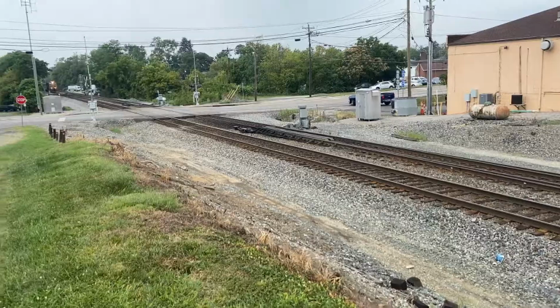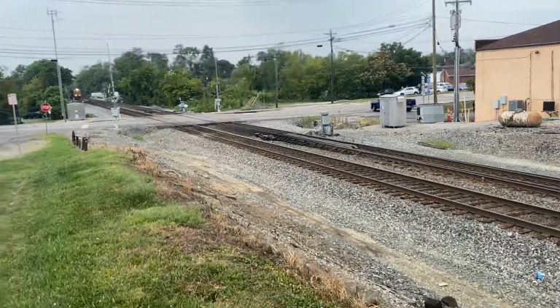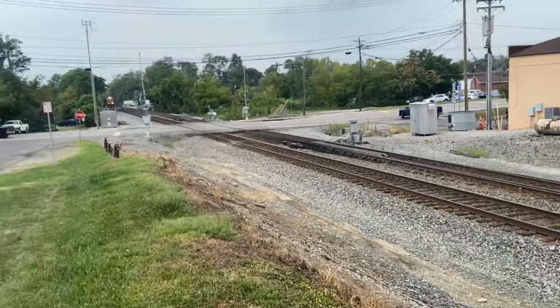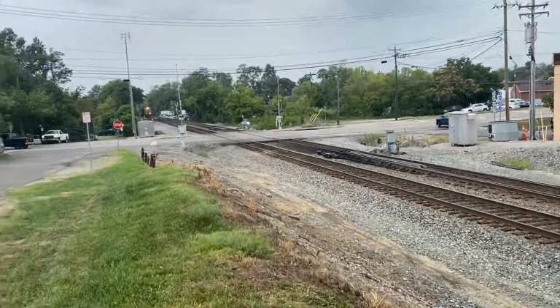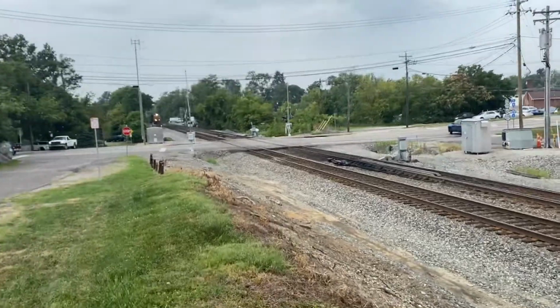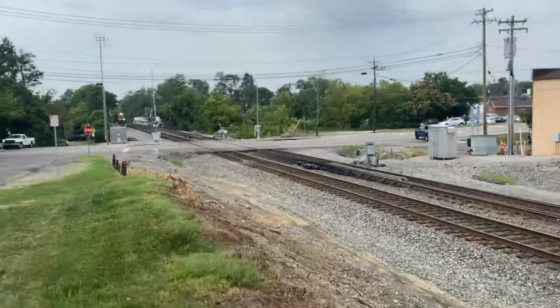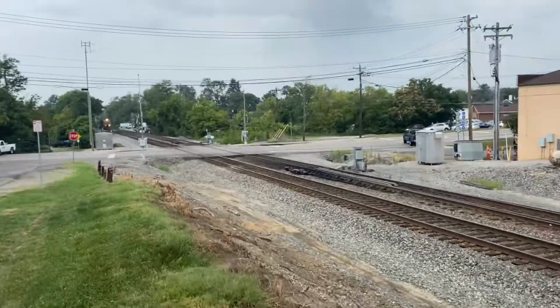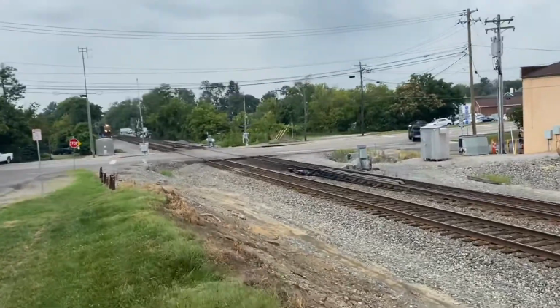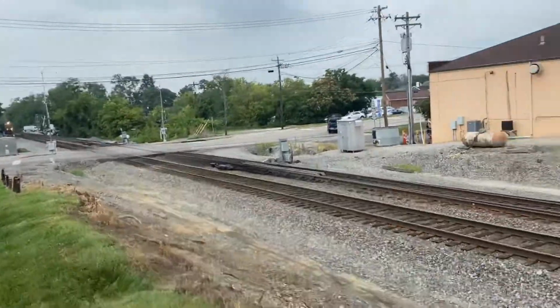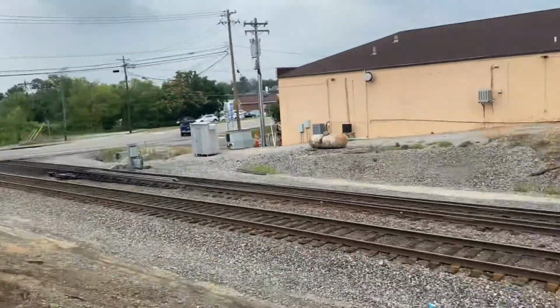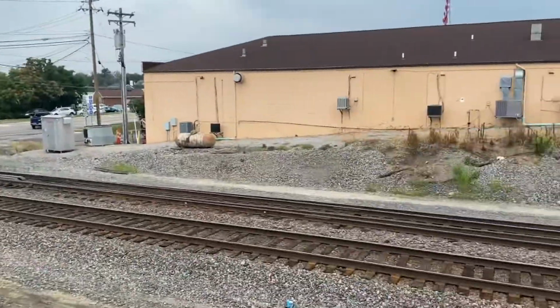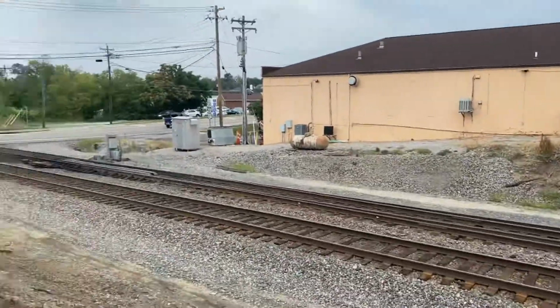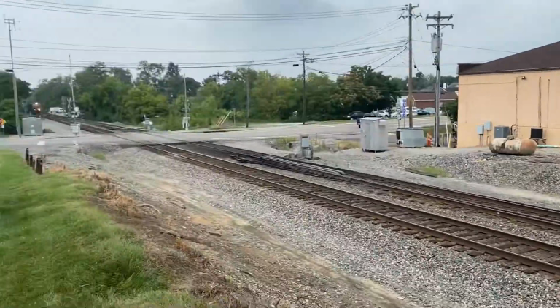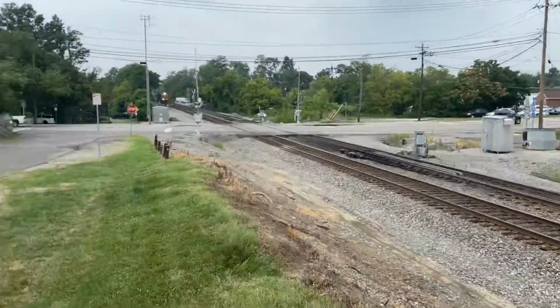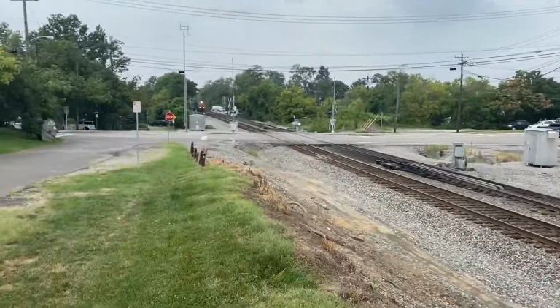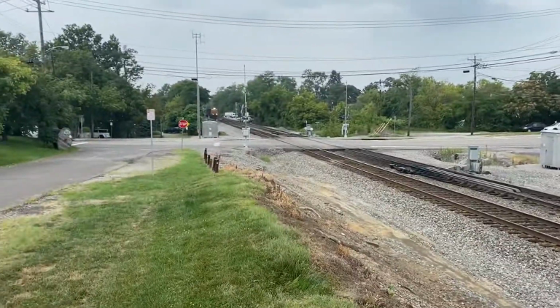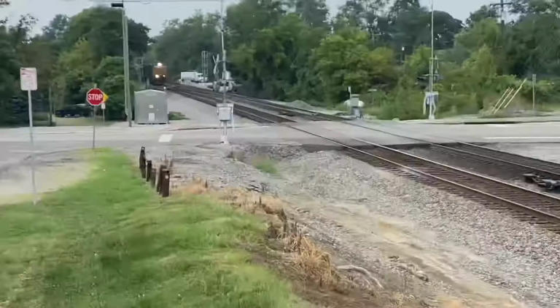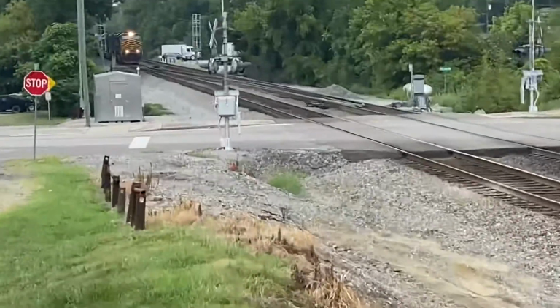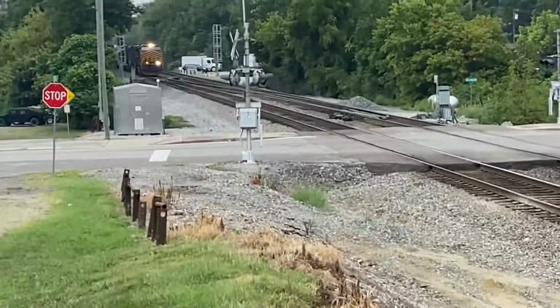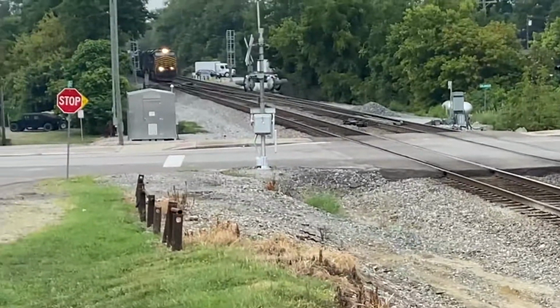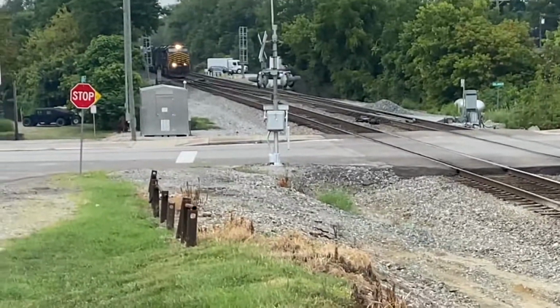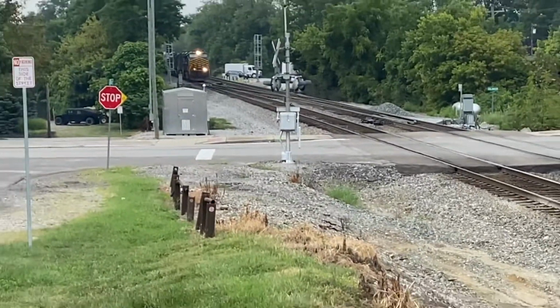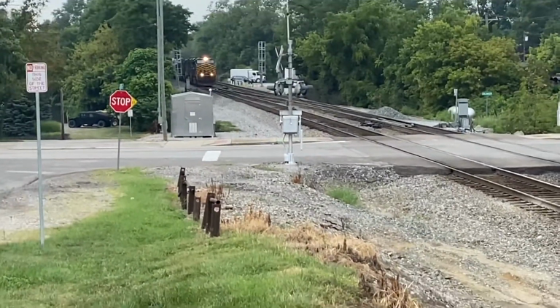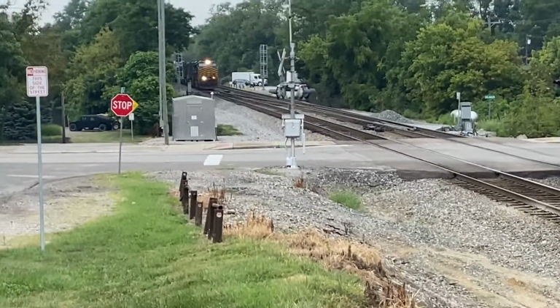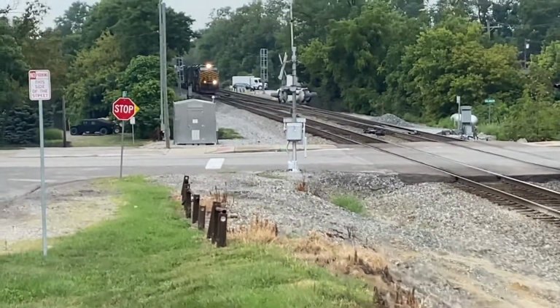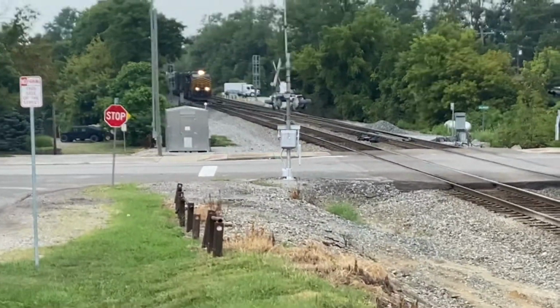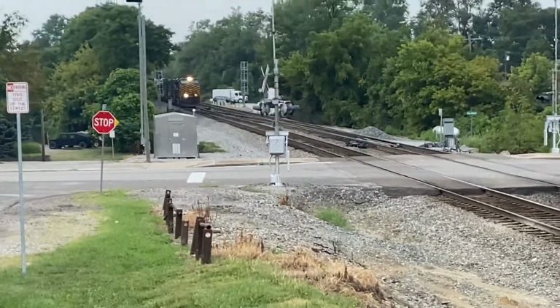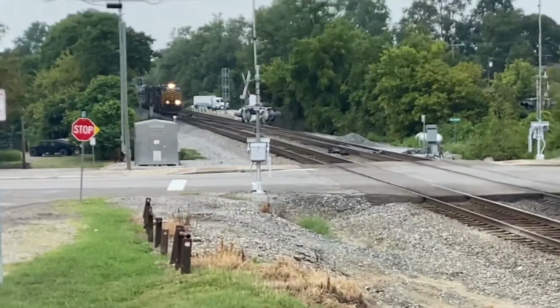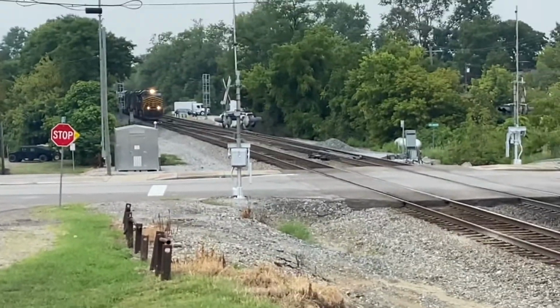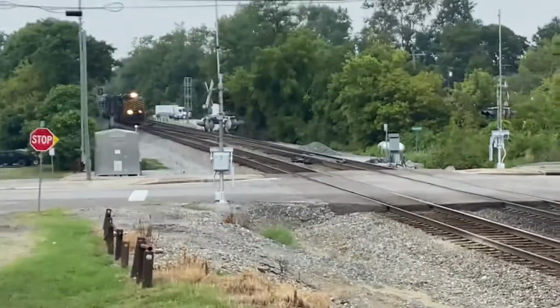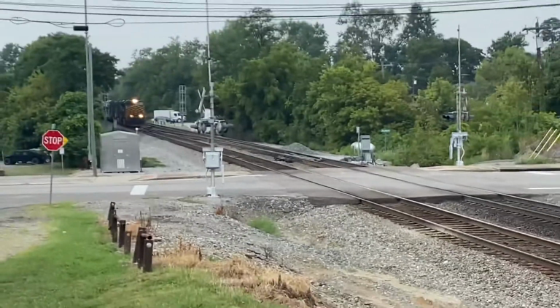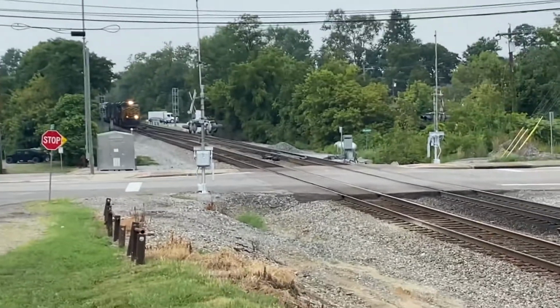All right guys, this is awesome. We just saw the Erie heritage unit and now we've got the Nickel Plate leading. This was under an hour — this is incredible.